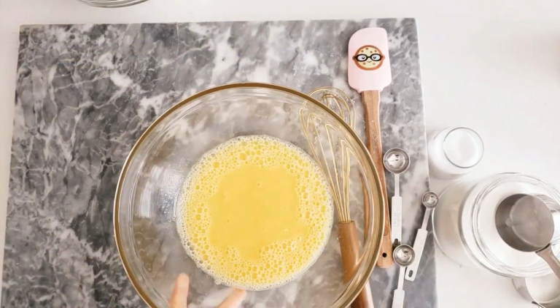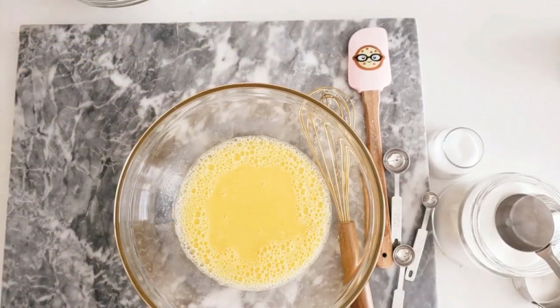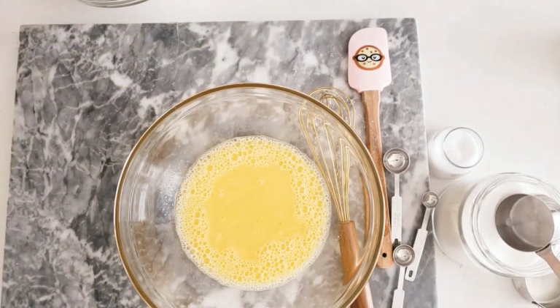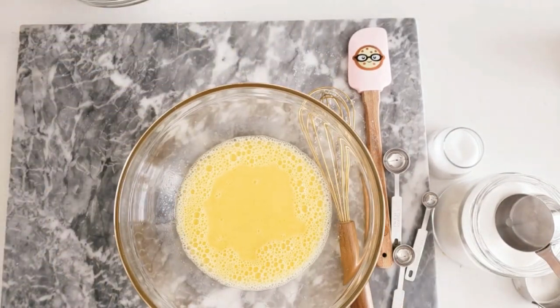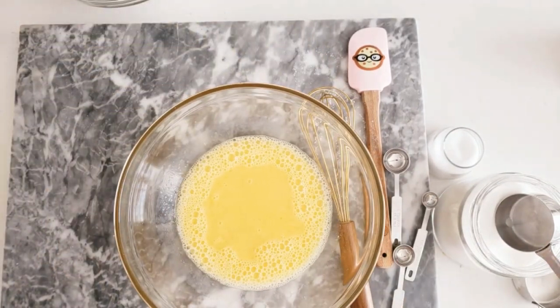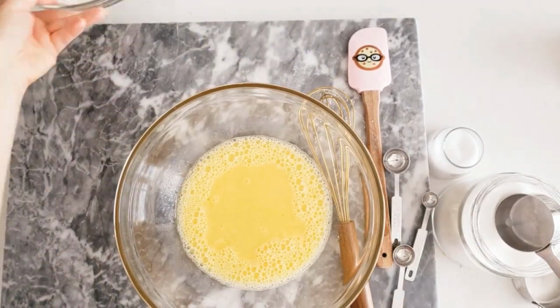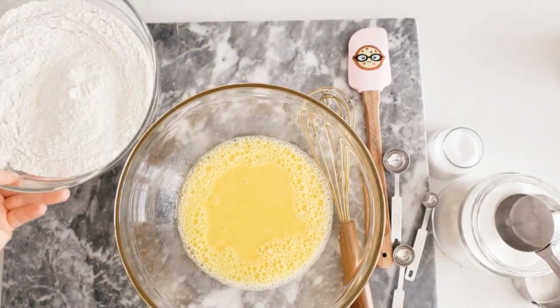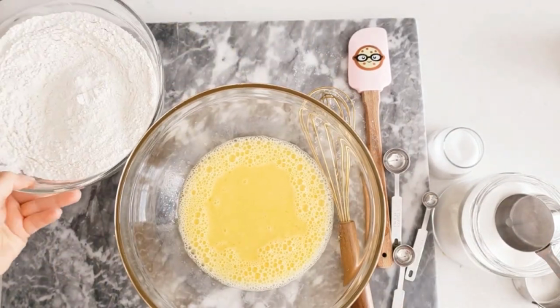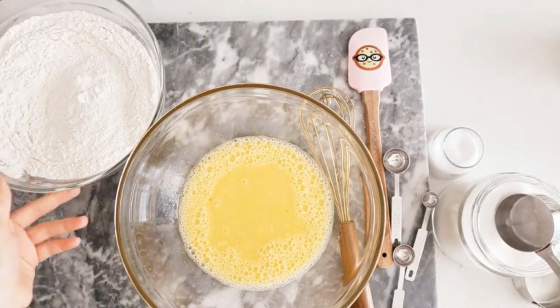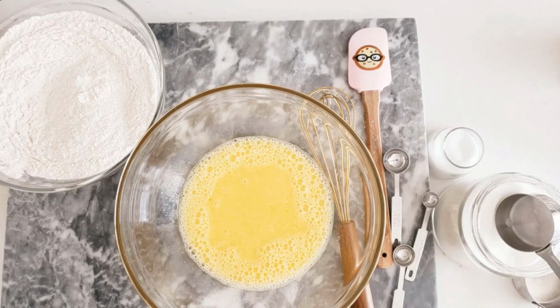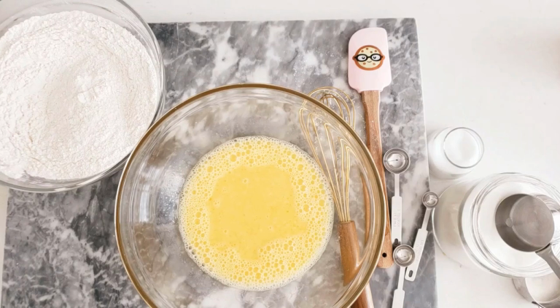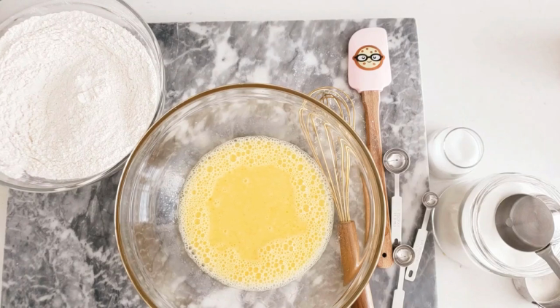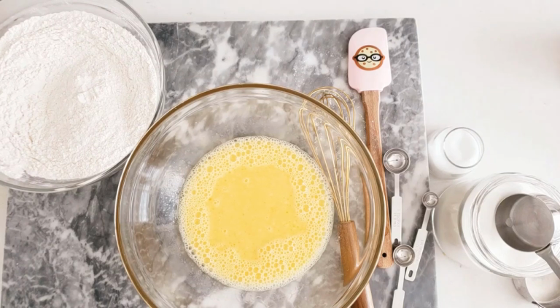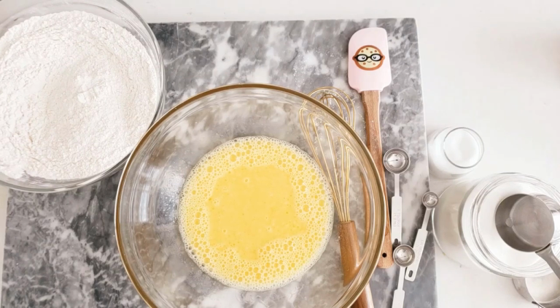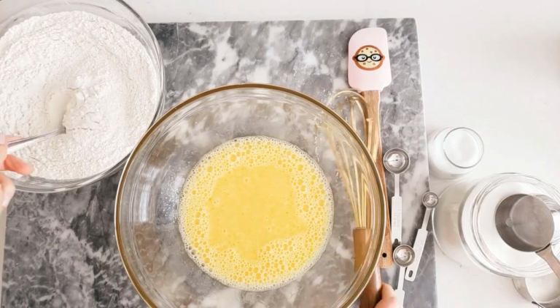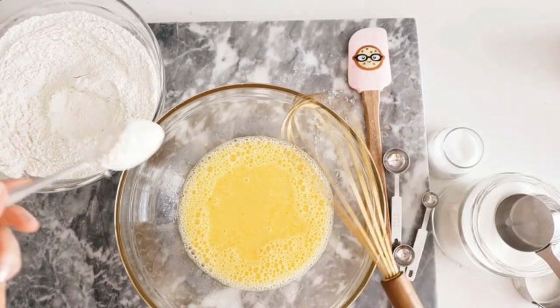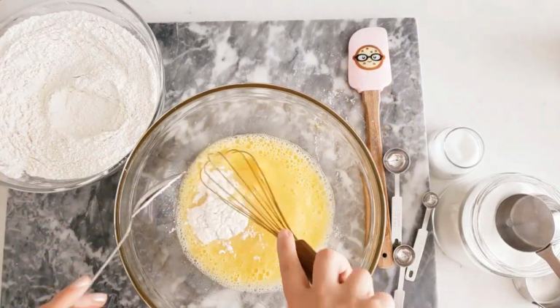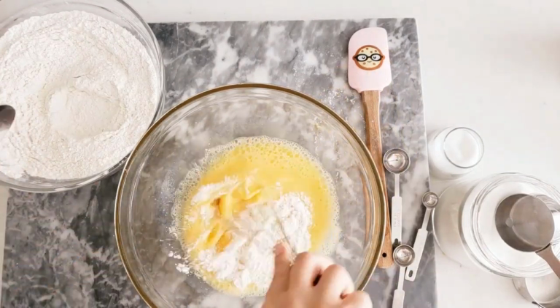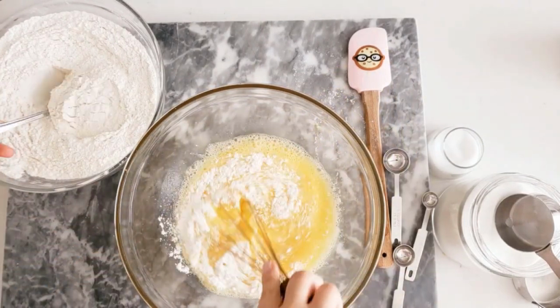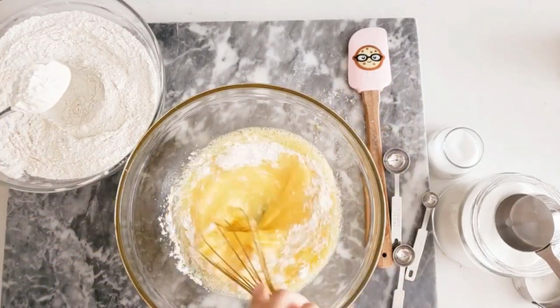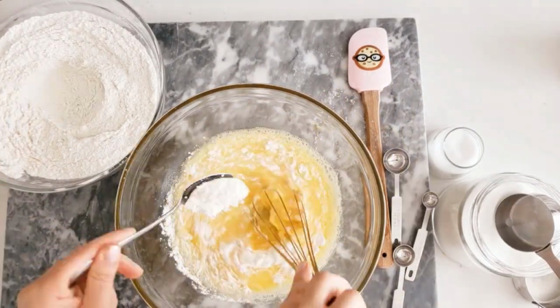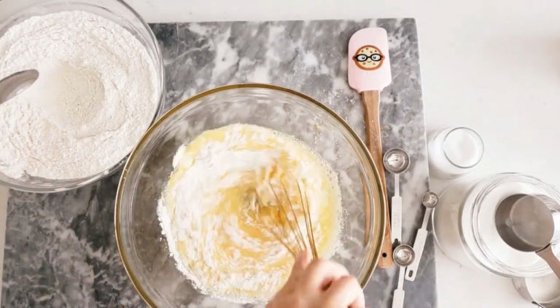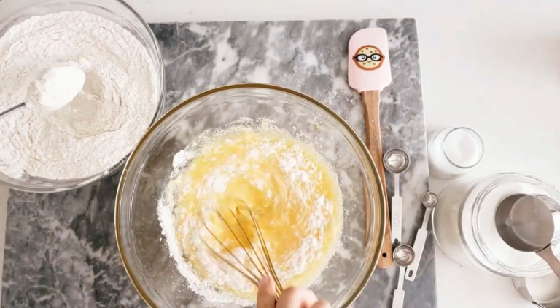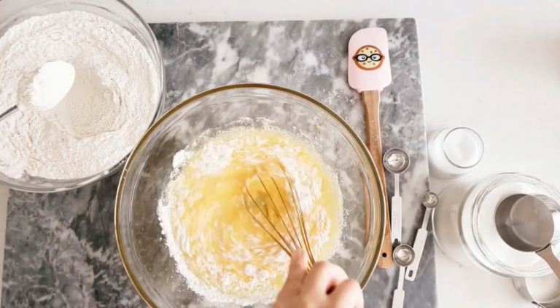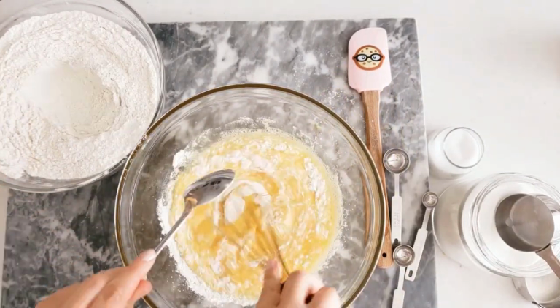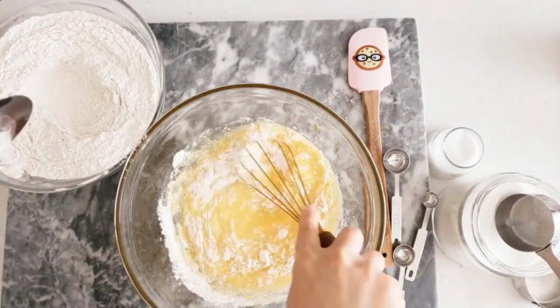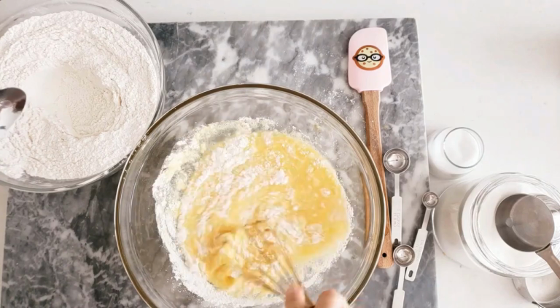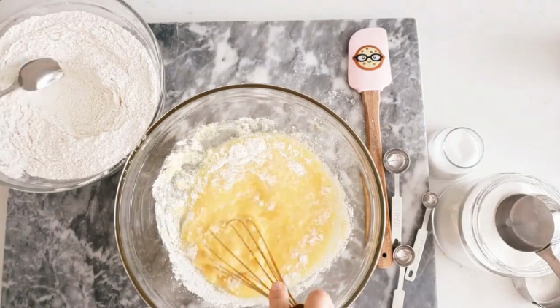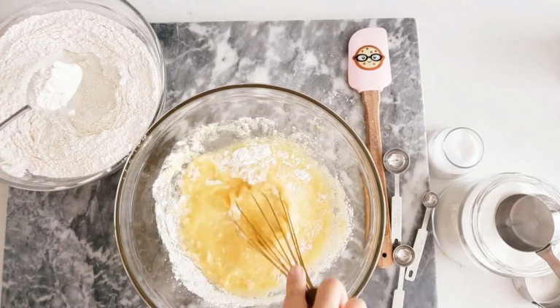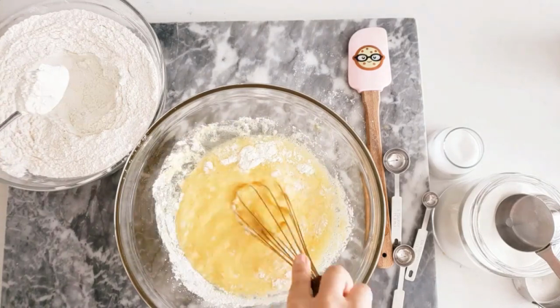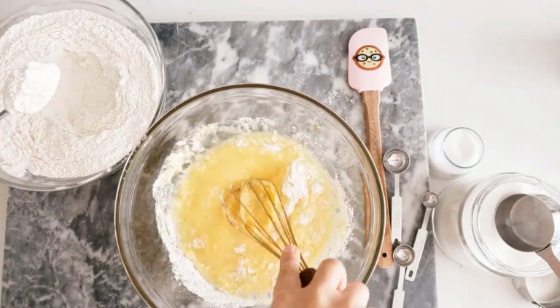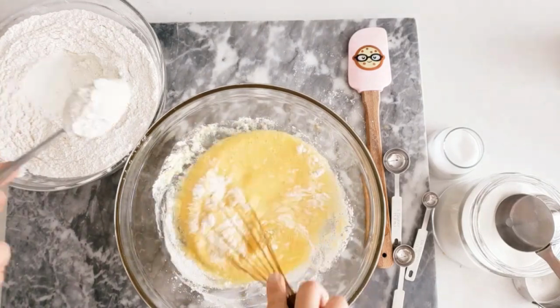Now it's time to combine the ingredients. This is a pretty straightforward process — just keep adding the flour into the wet ingredients using a whisk or a spatula, switching later when the dough becomes firm.